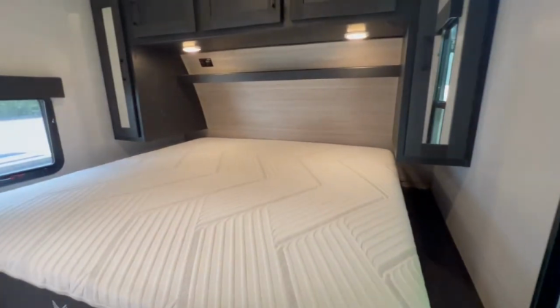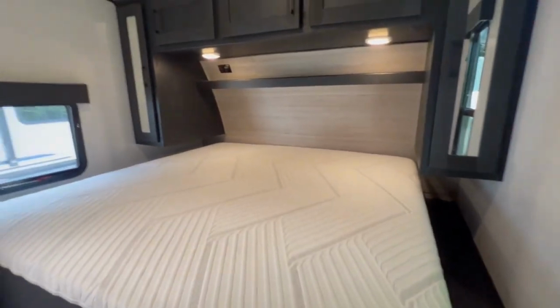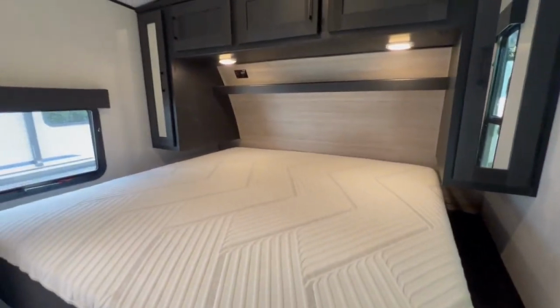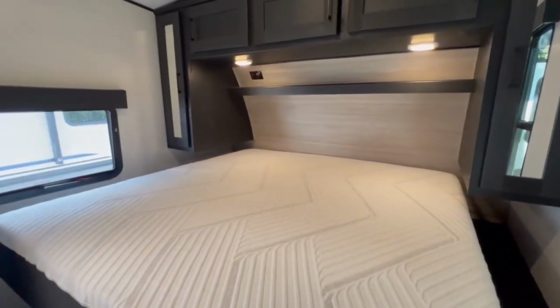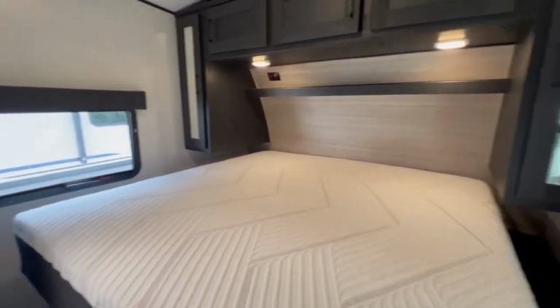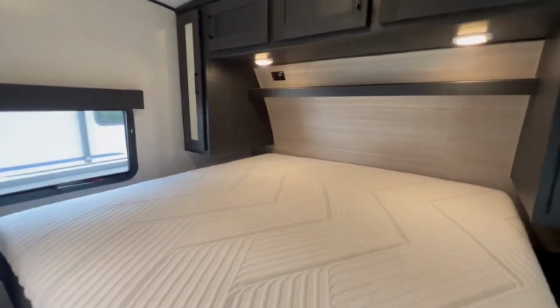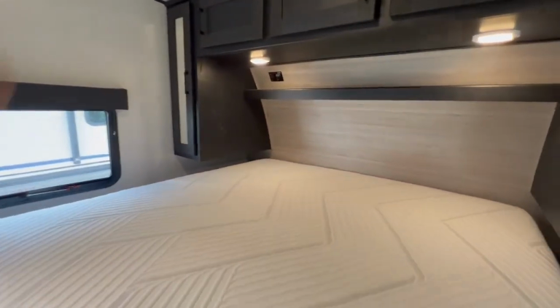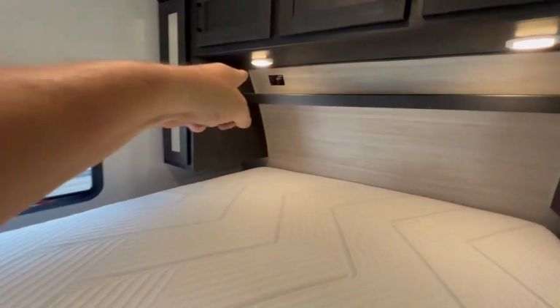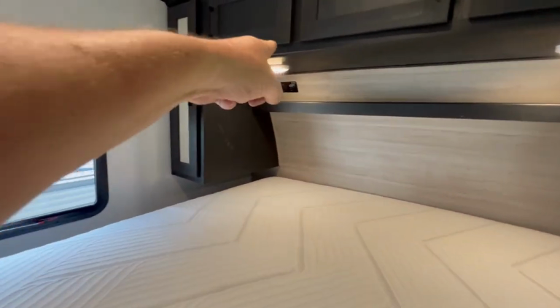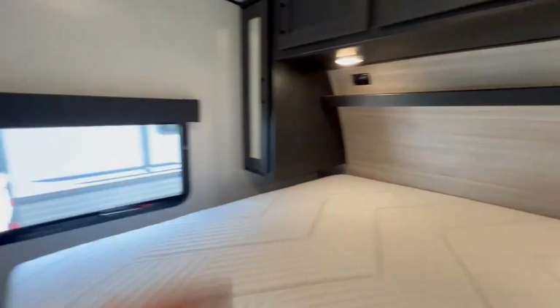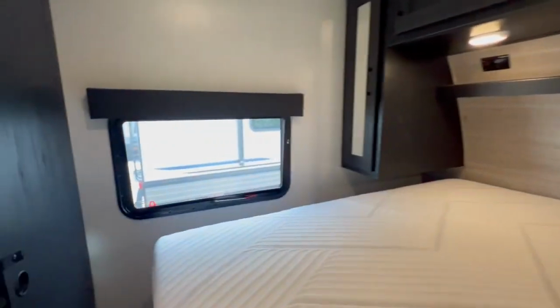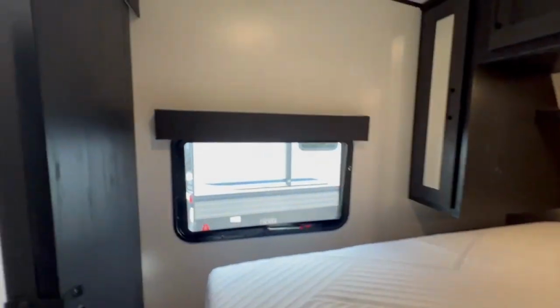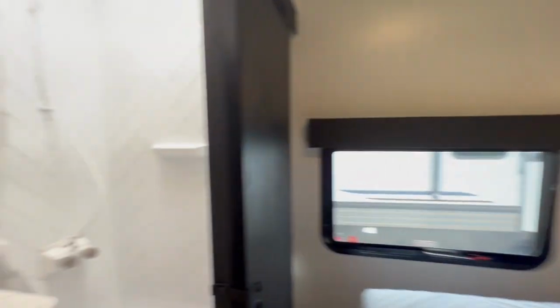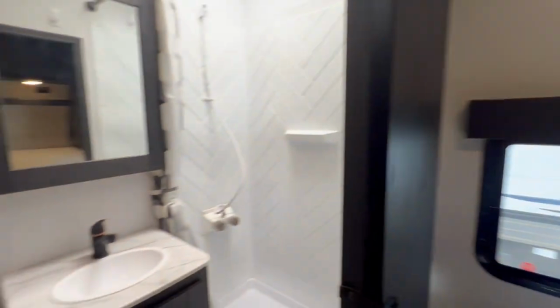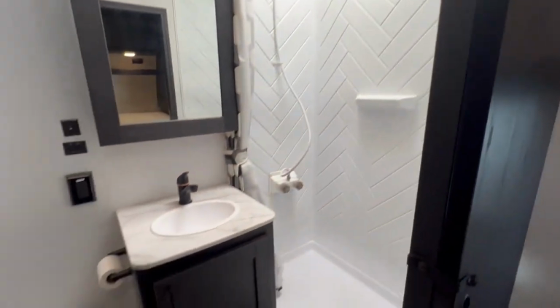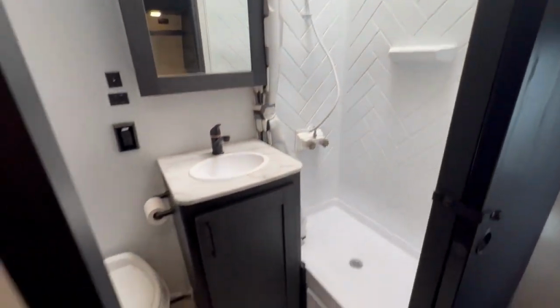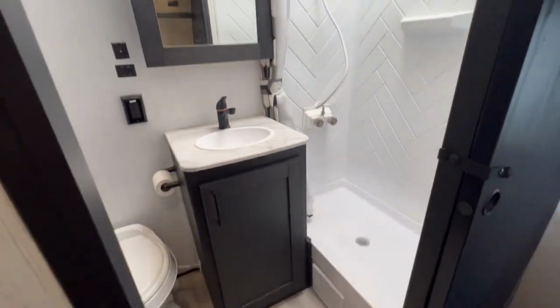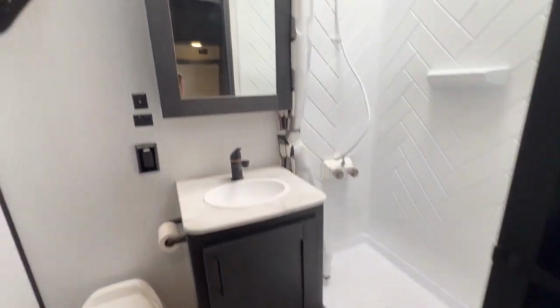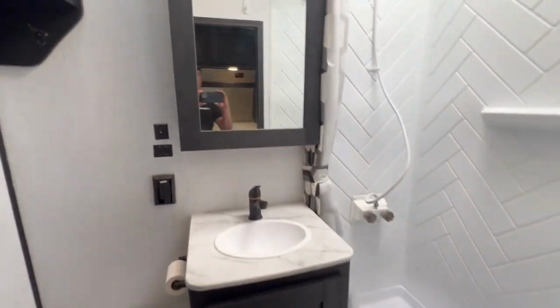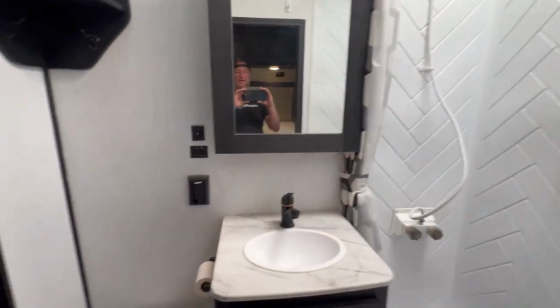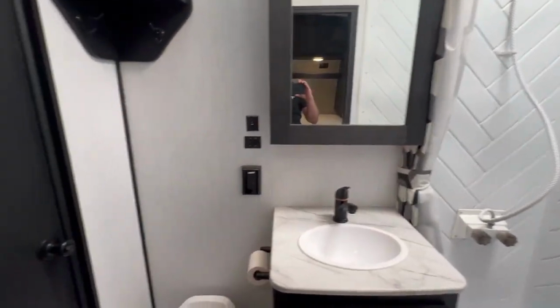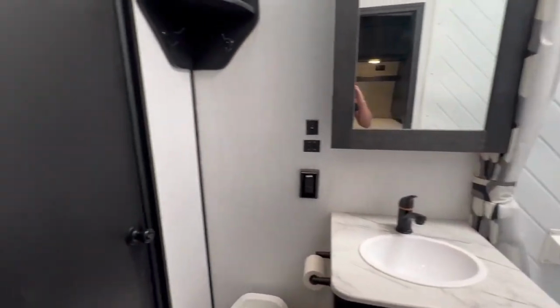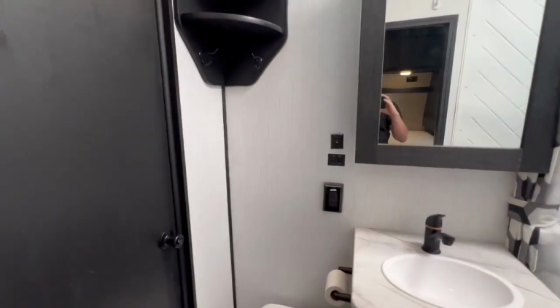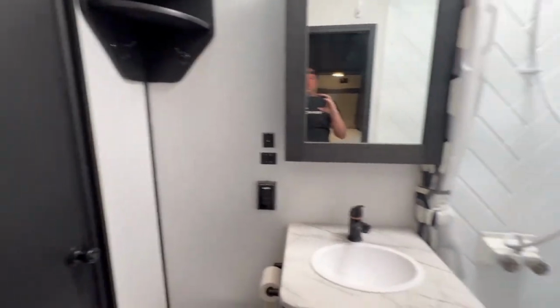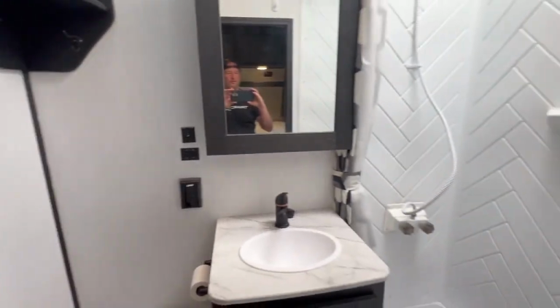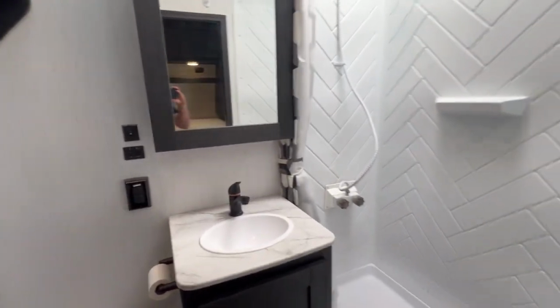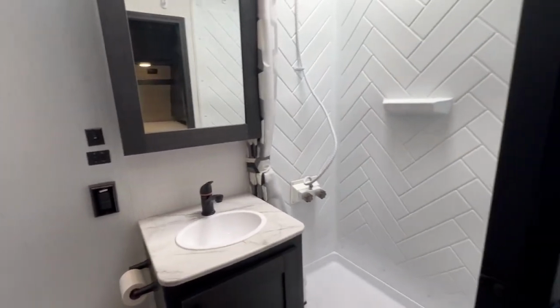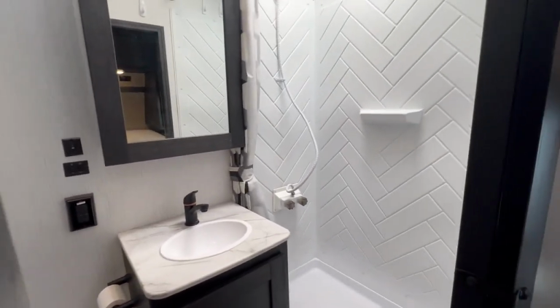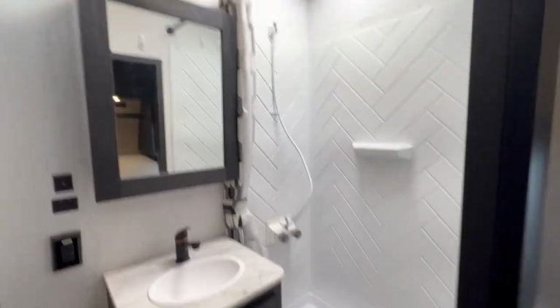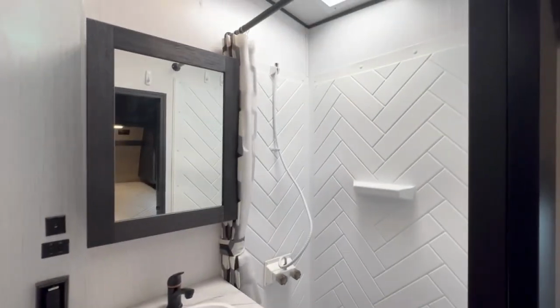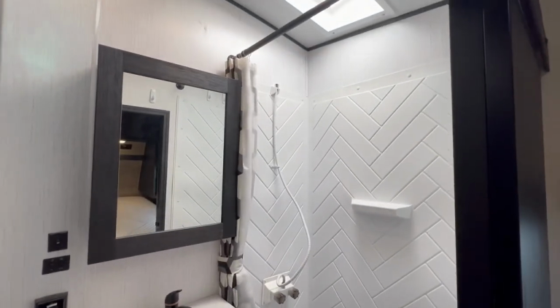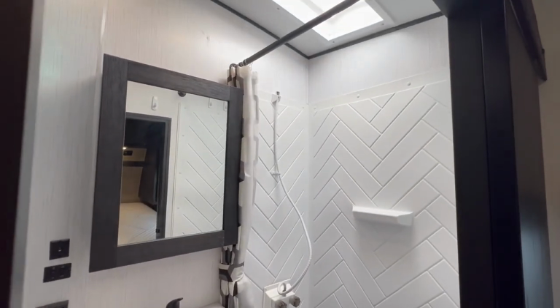That is actually hard to find — pre-wired for an Onan, two ACs. Look how nice and big the bathroom is. This is a keeper.